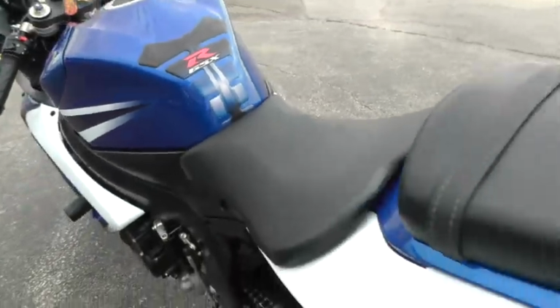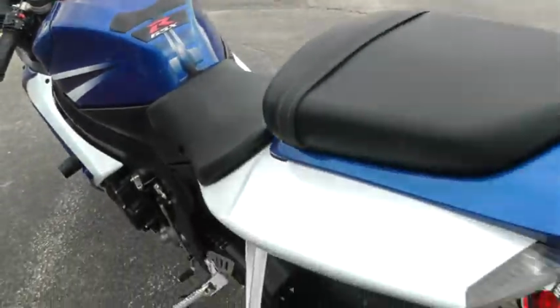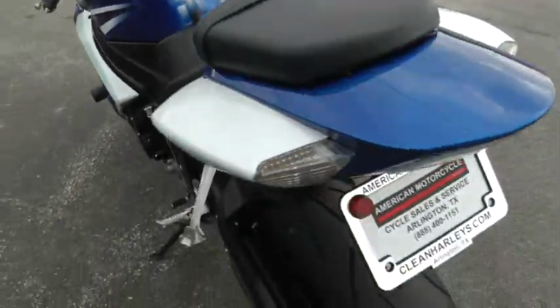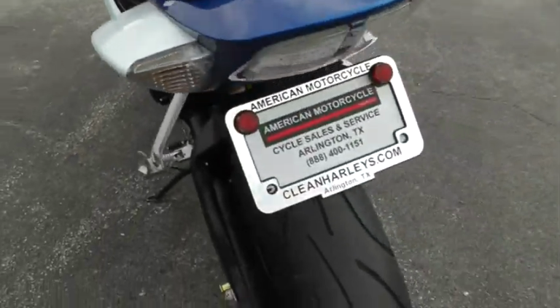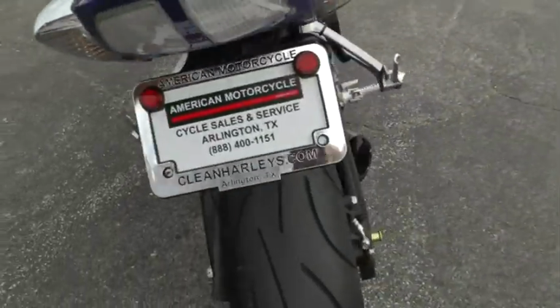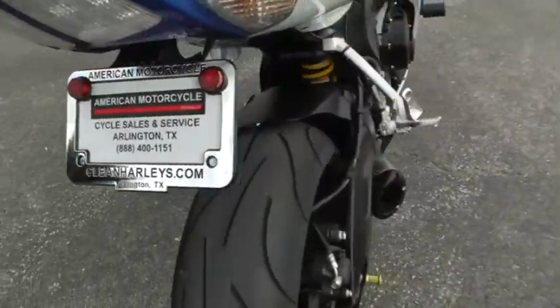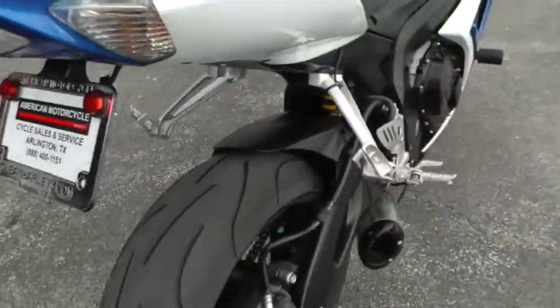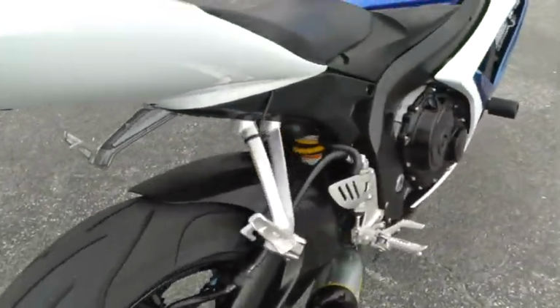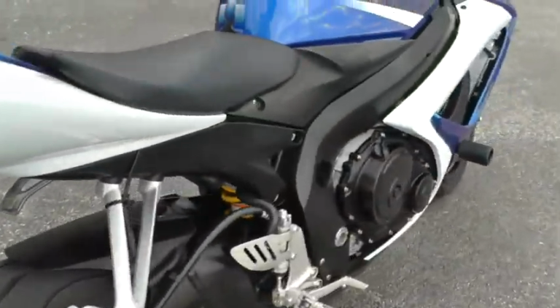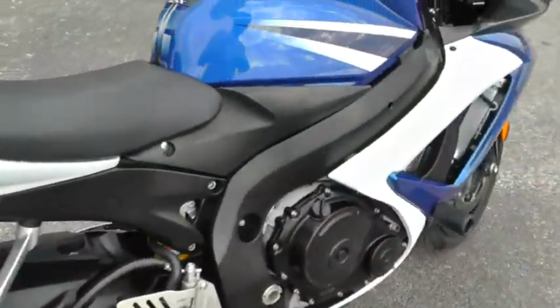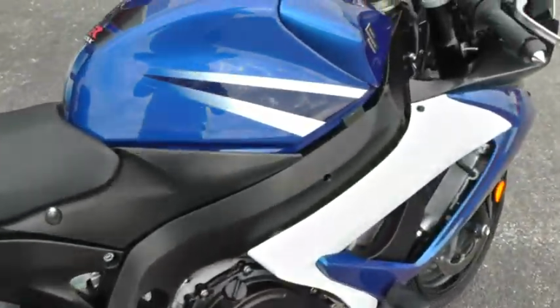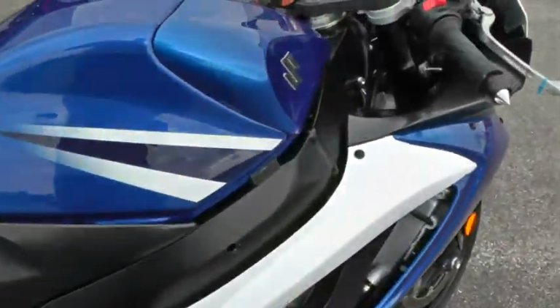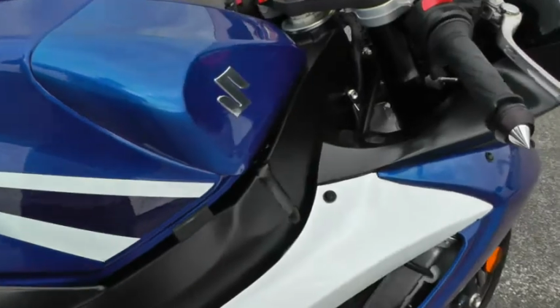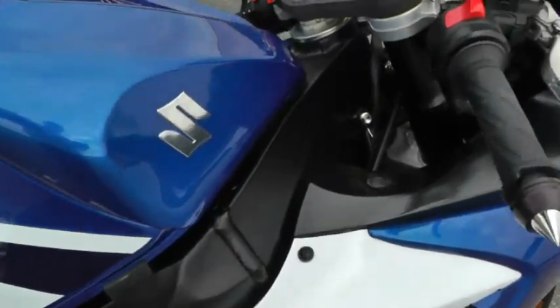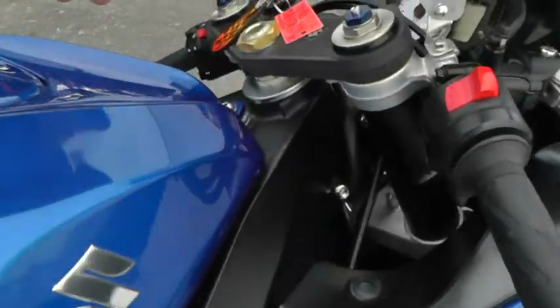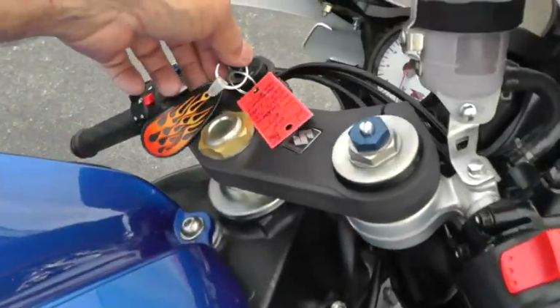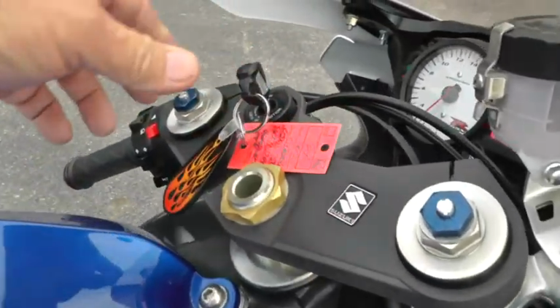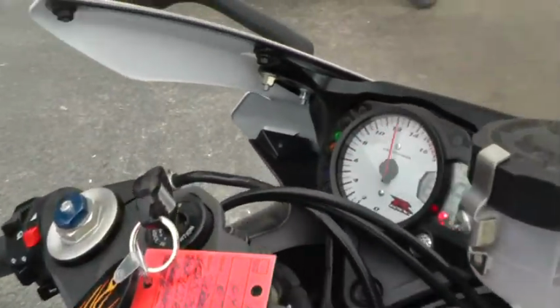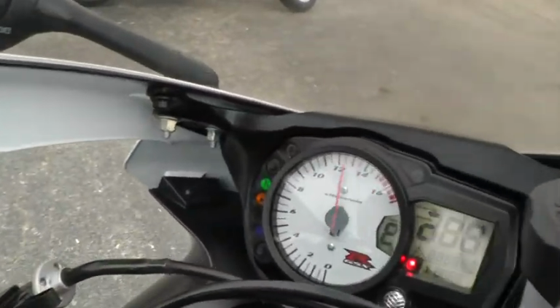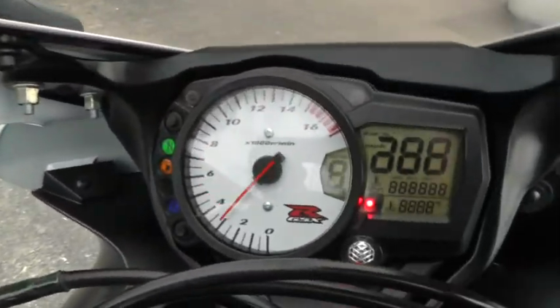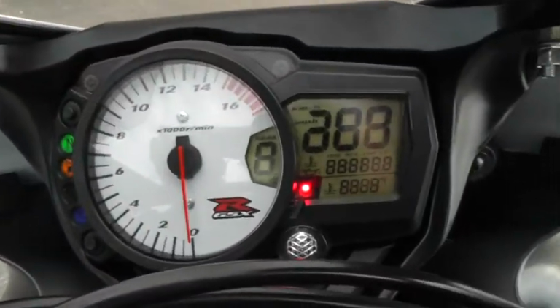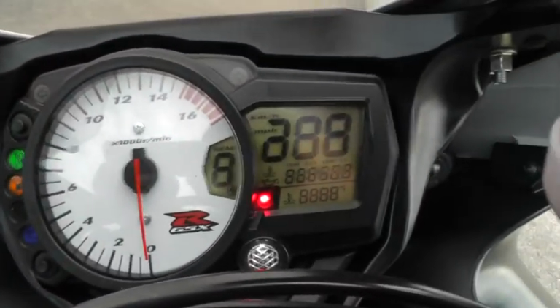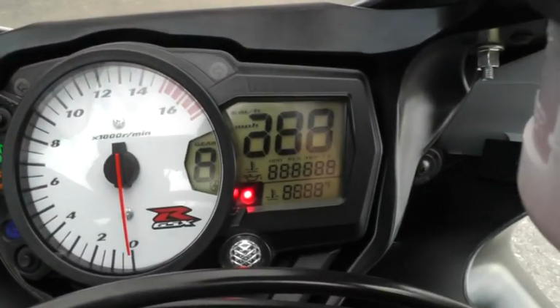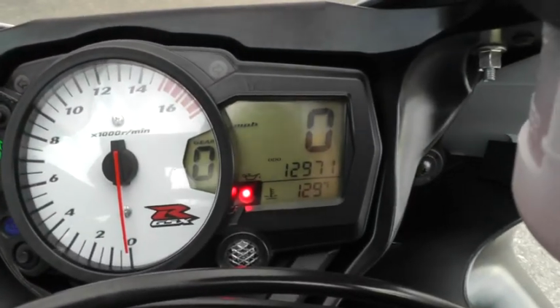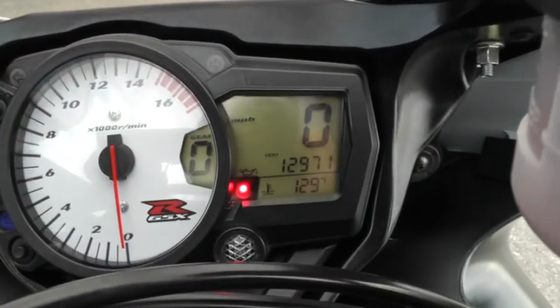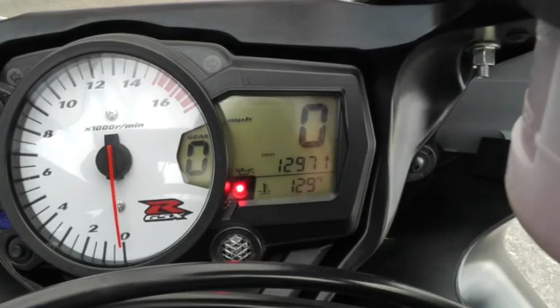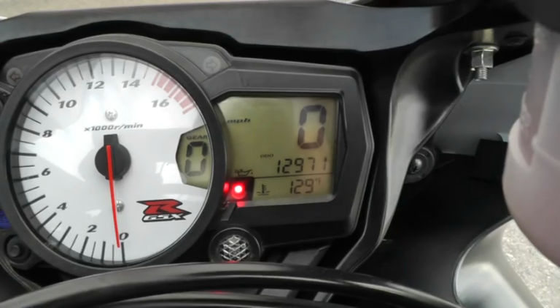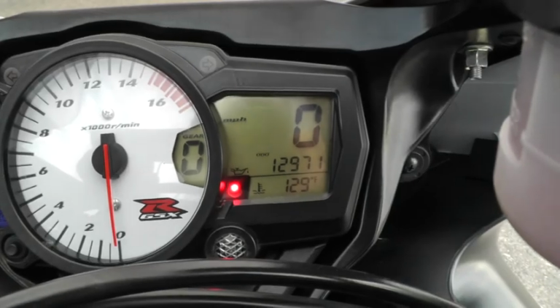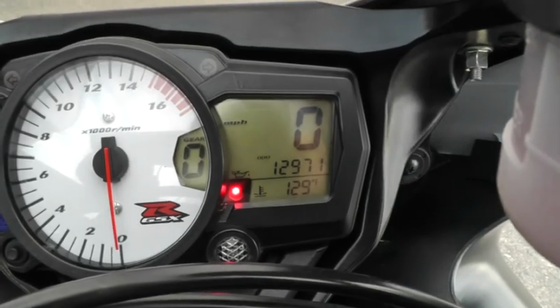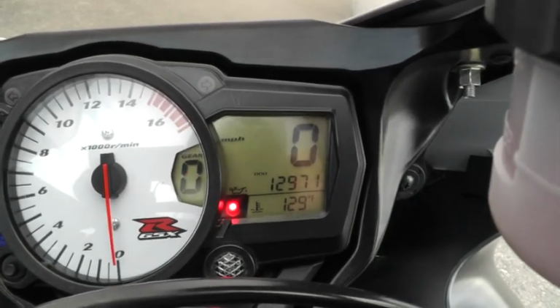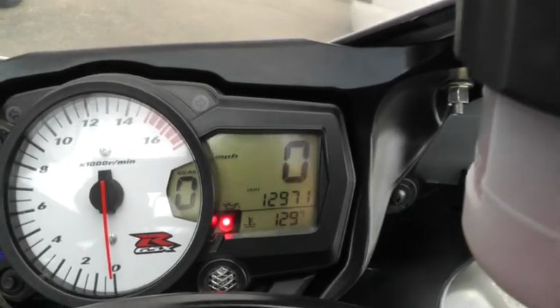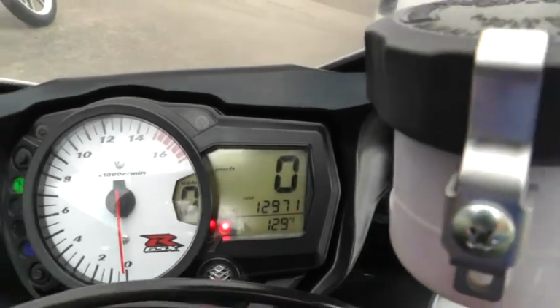The bike really looks good and it runs great. It's got 12,971 miles on it.